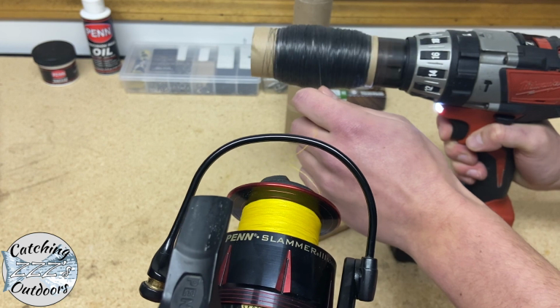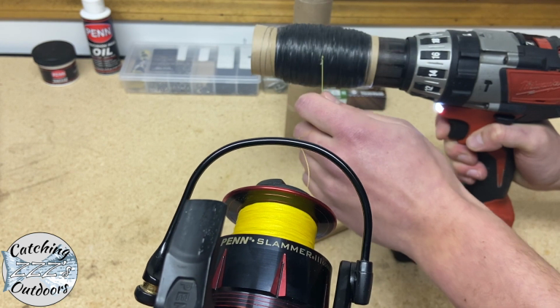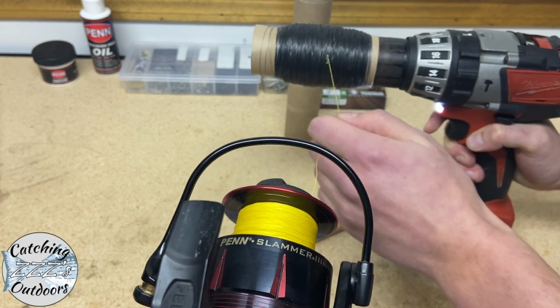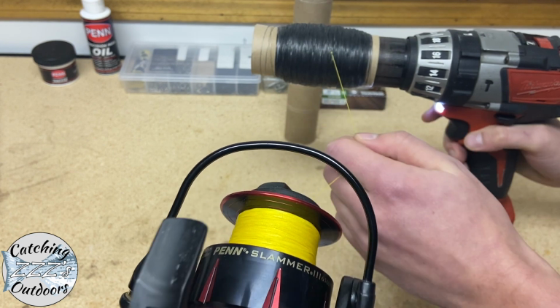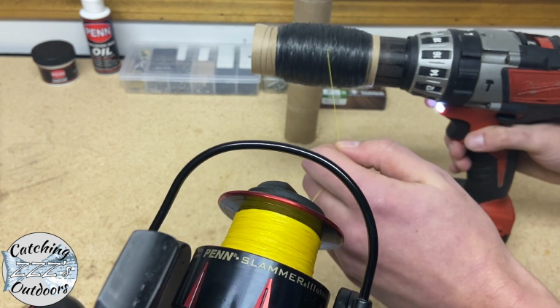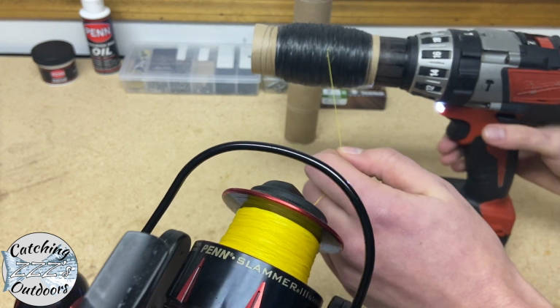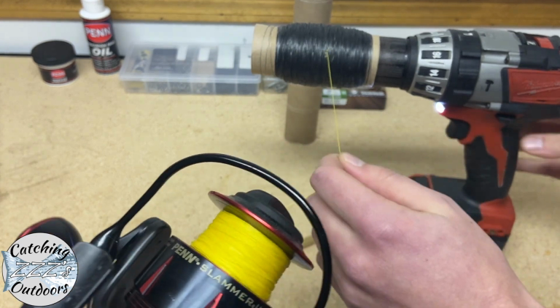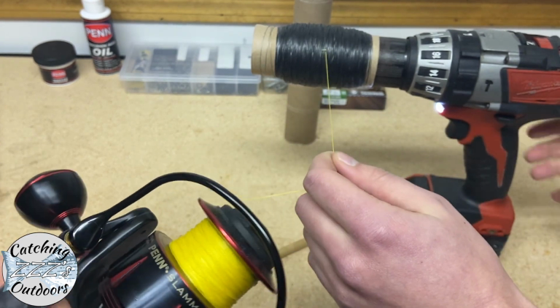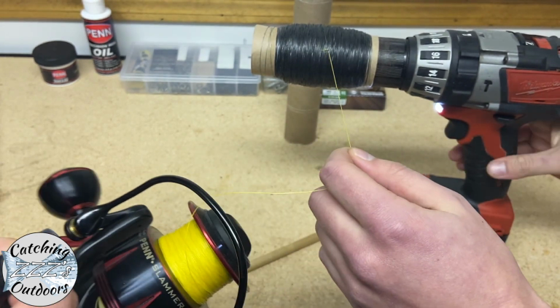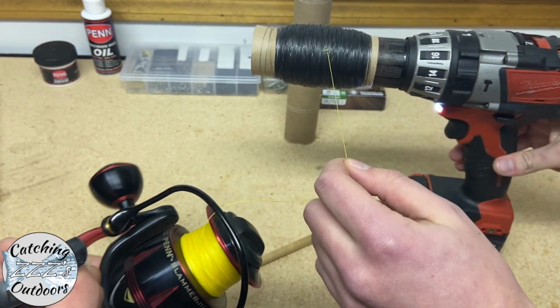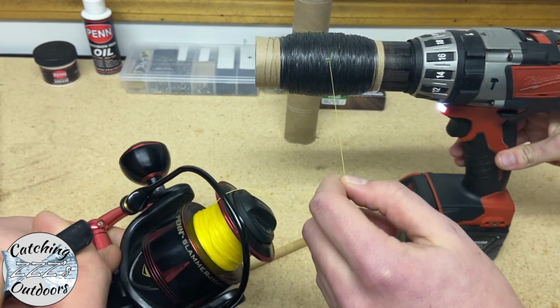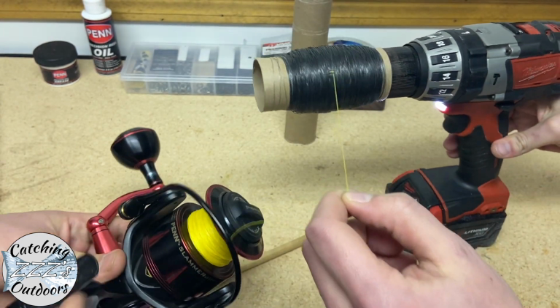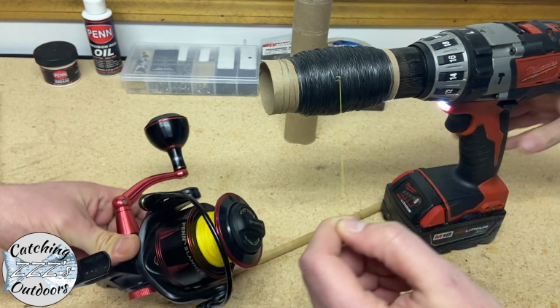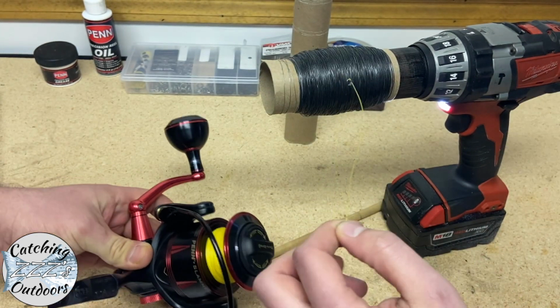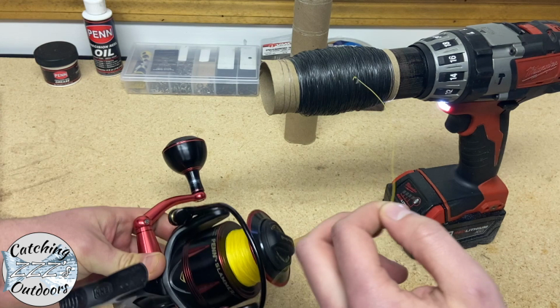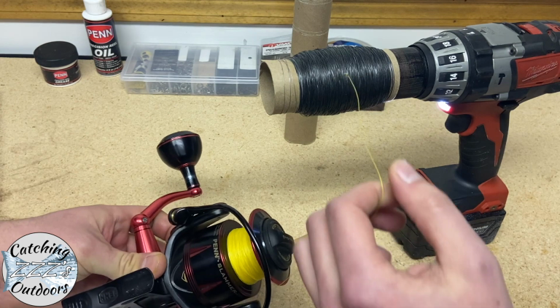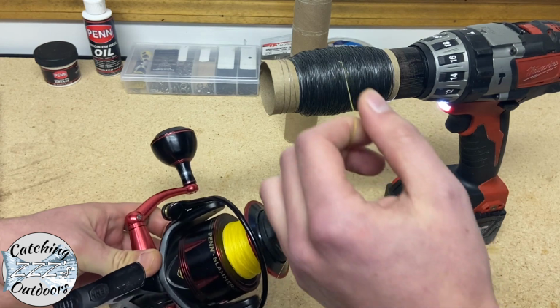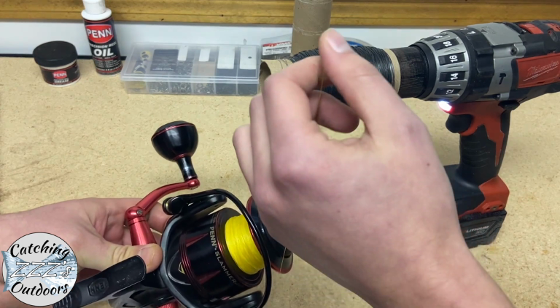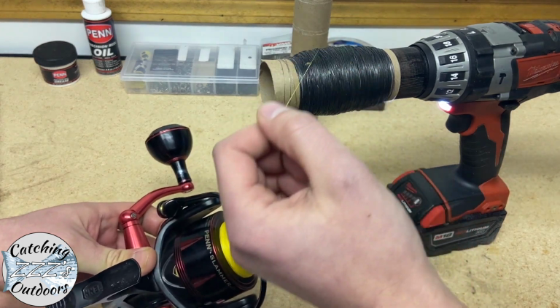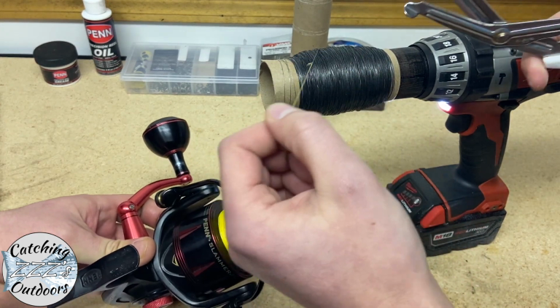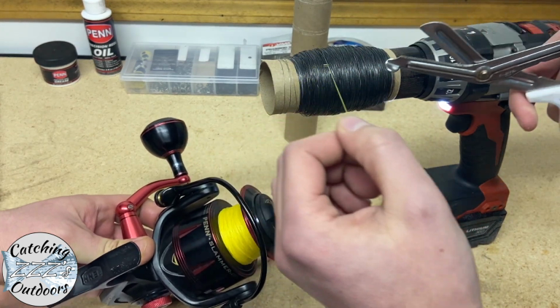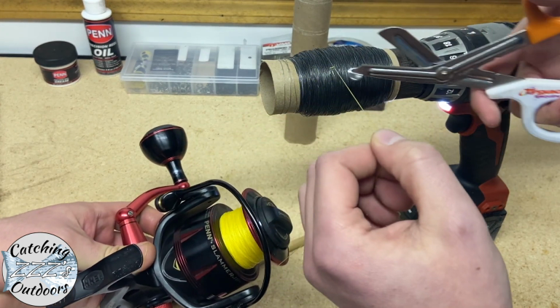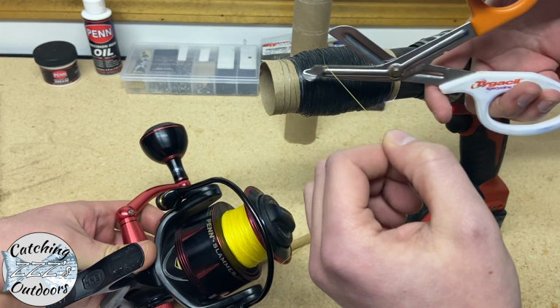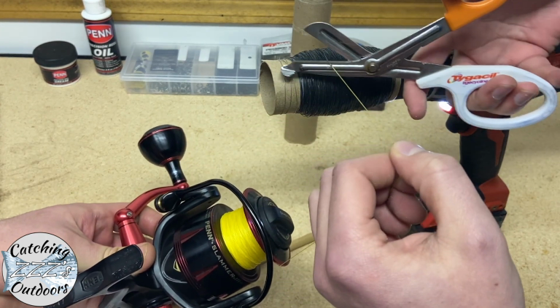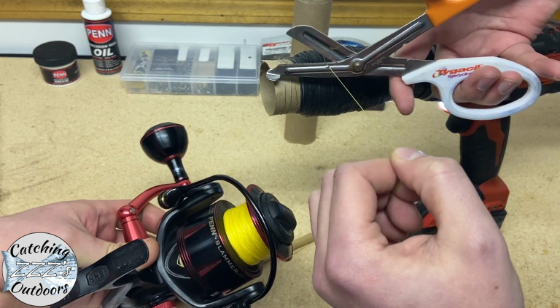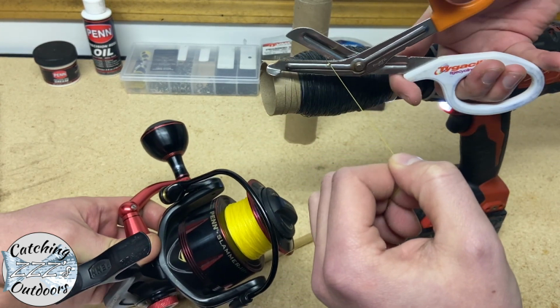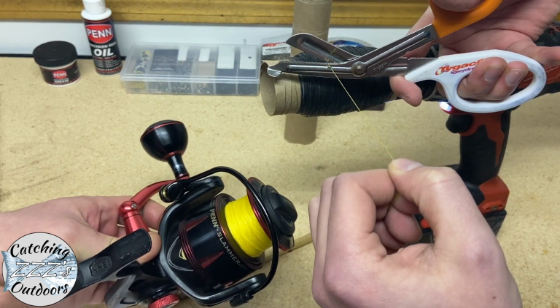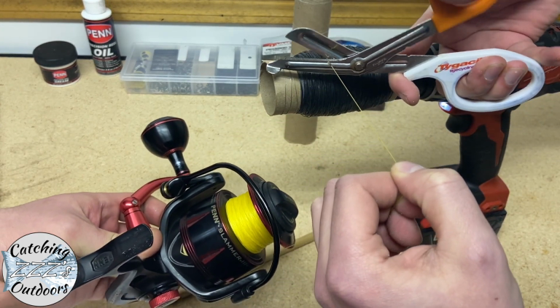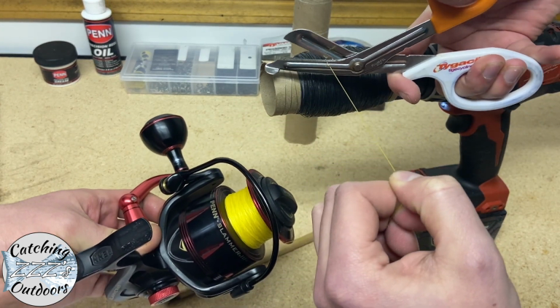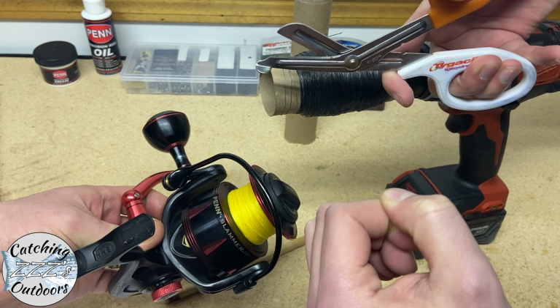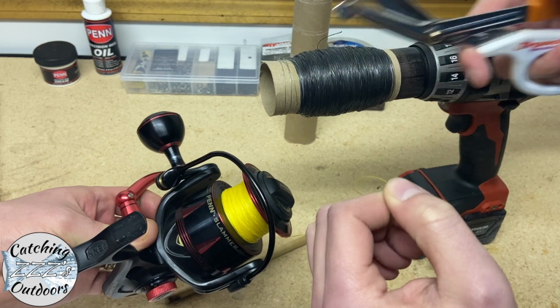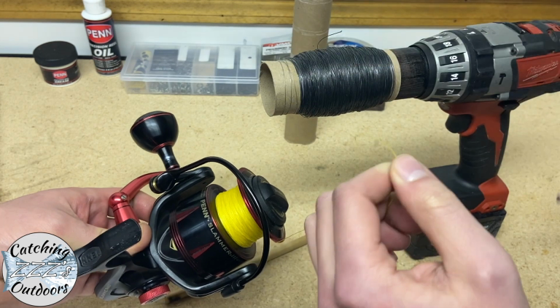We're going to stop here at the yellow backing and cut the line. I'm going to keep the backing on because I definitely don't need that, and we're just going to reattach to that.